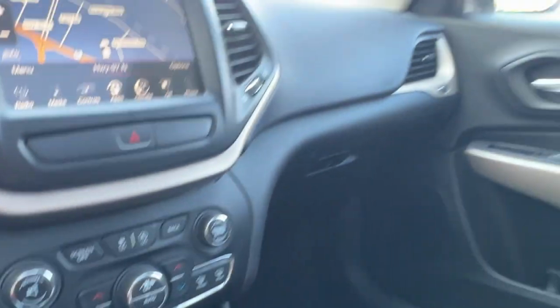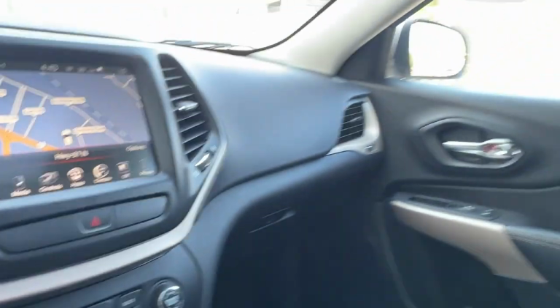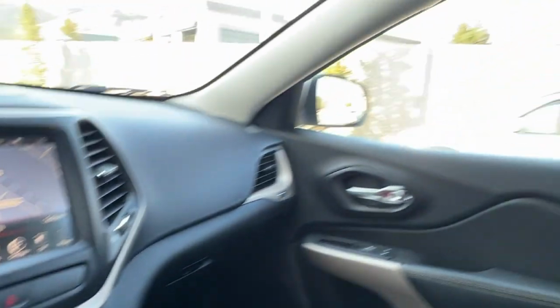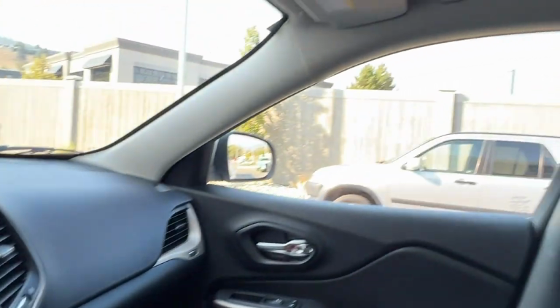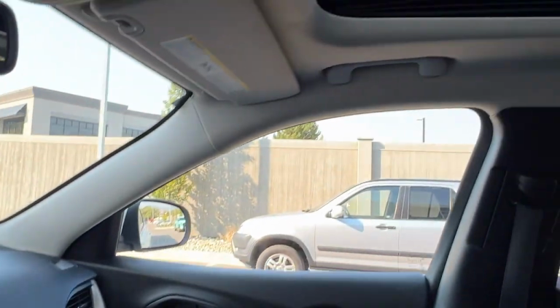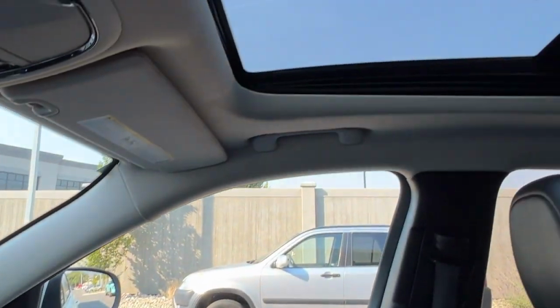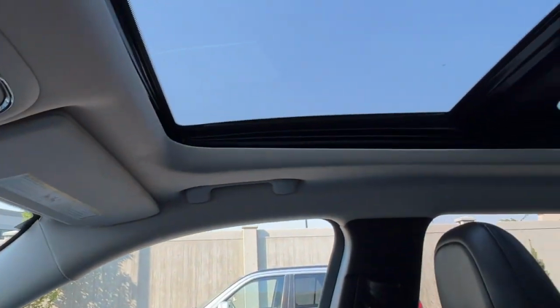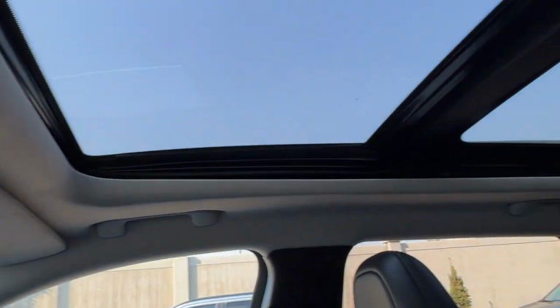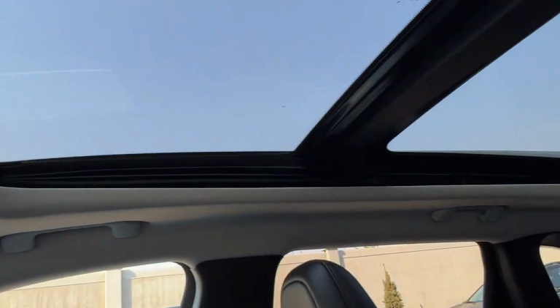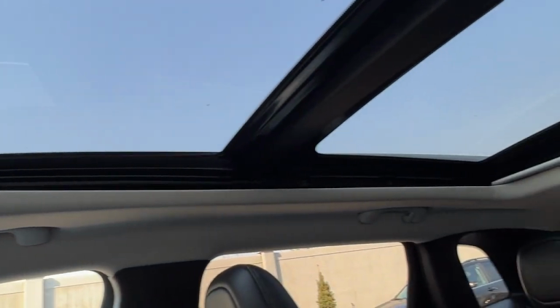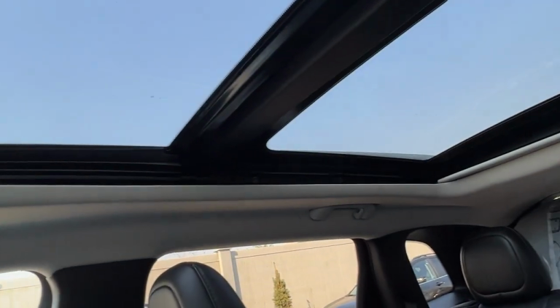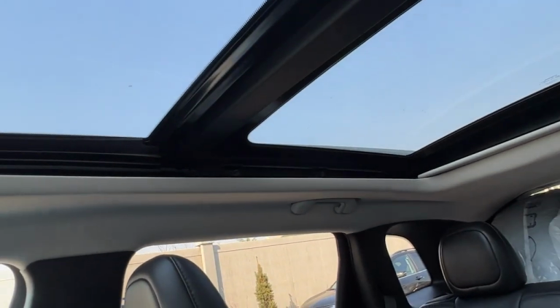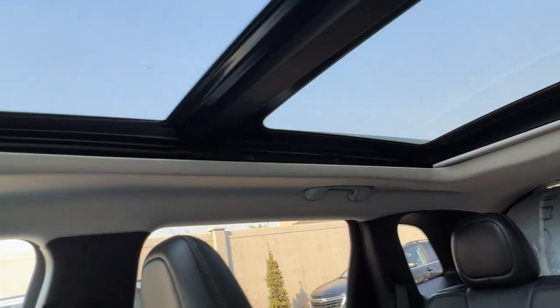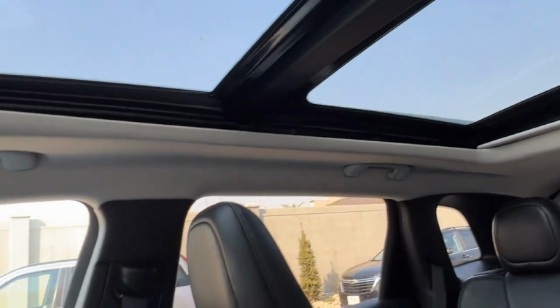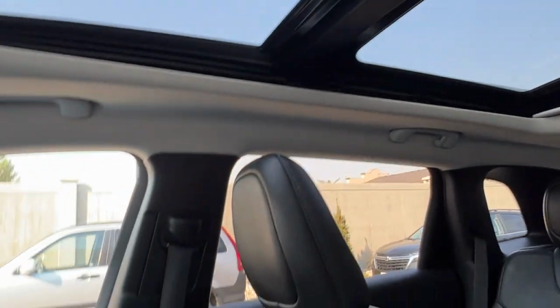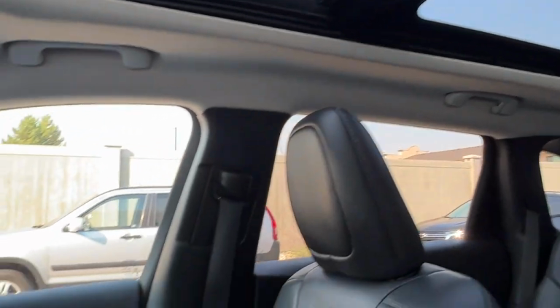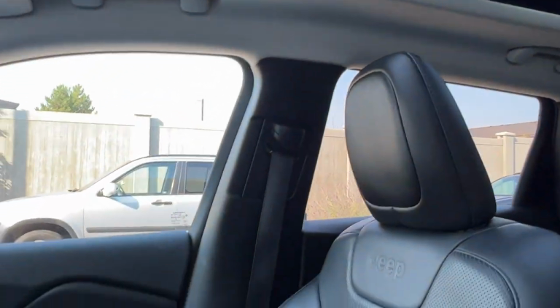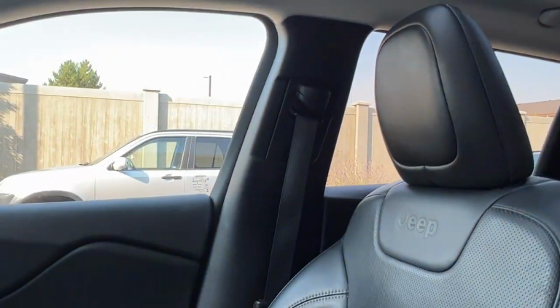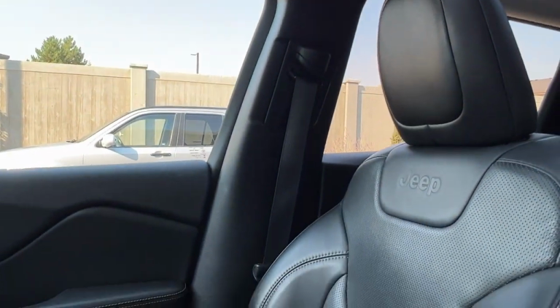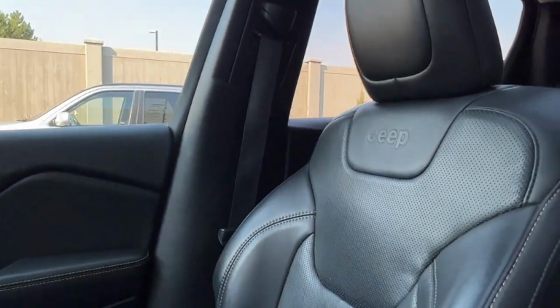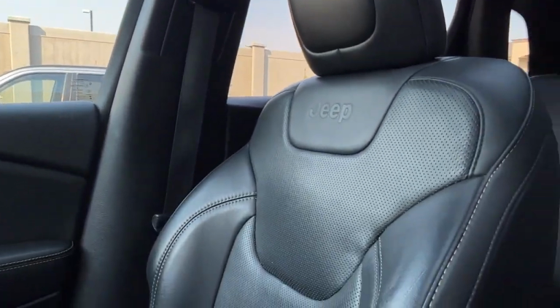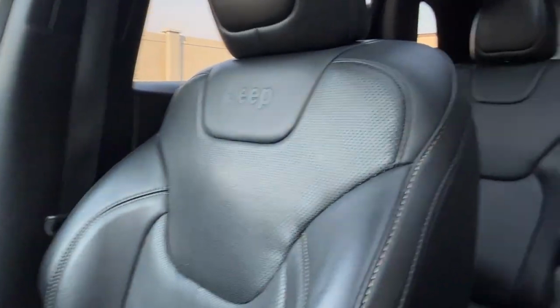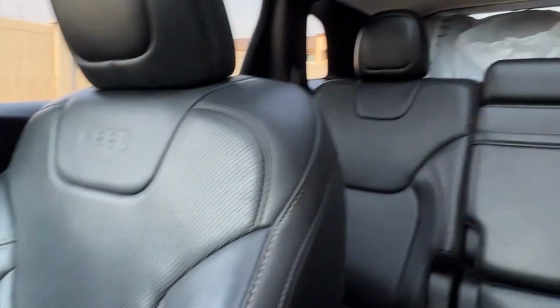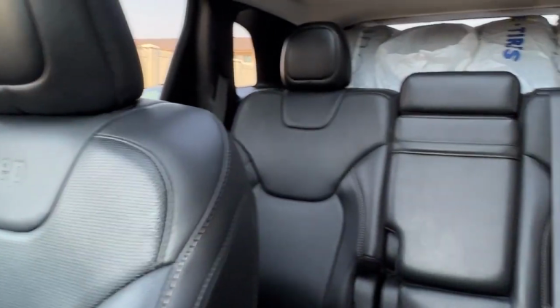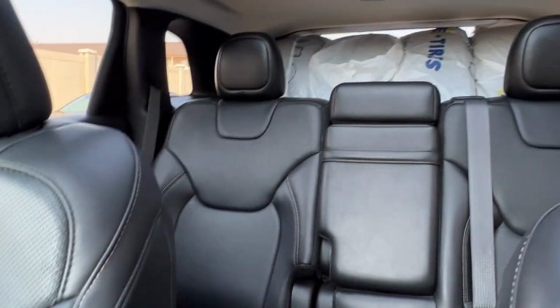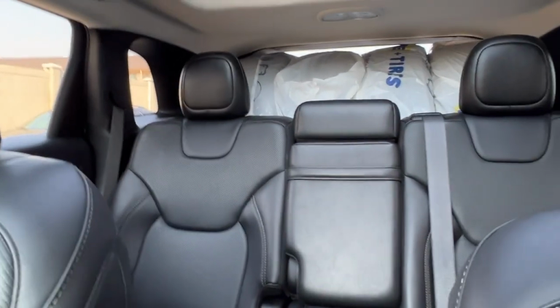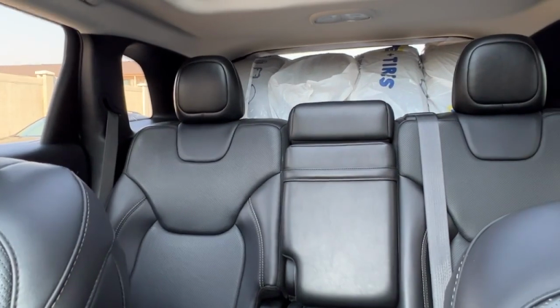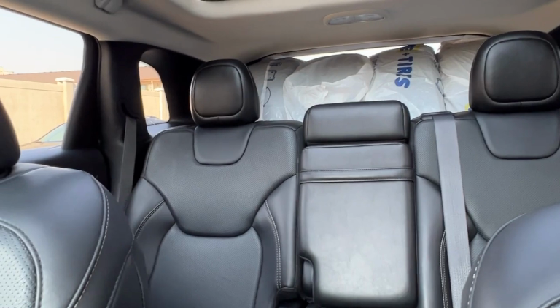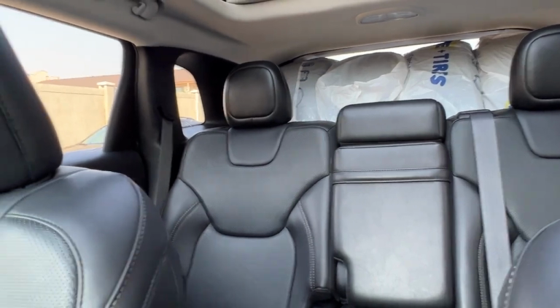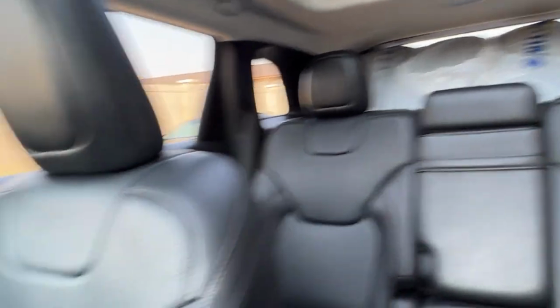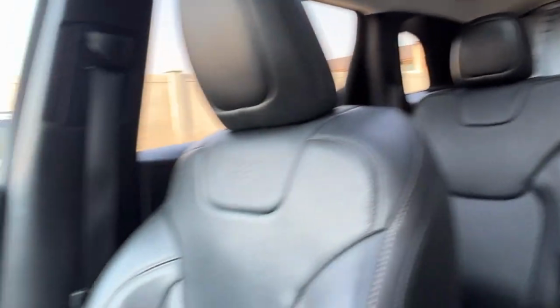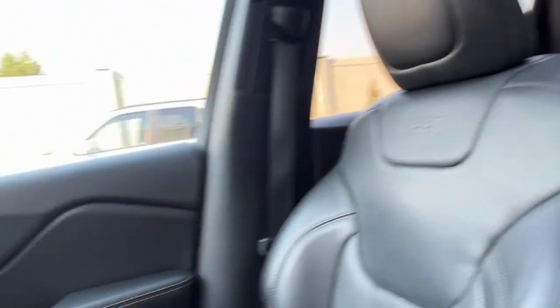Looking up, we've got our power tilt and slide beautiful panoramic roof, and this beautiful black leather interior. In the back you can see we've got a full second set of tires in there for you.